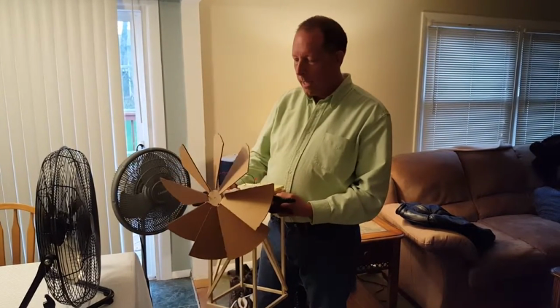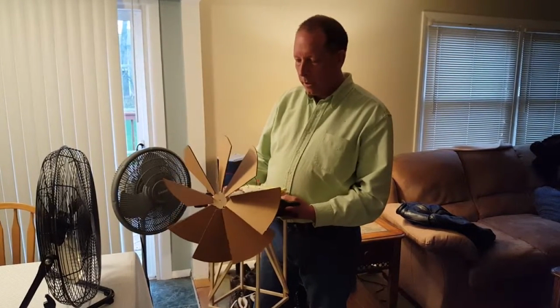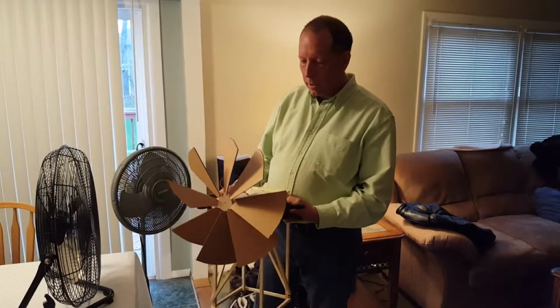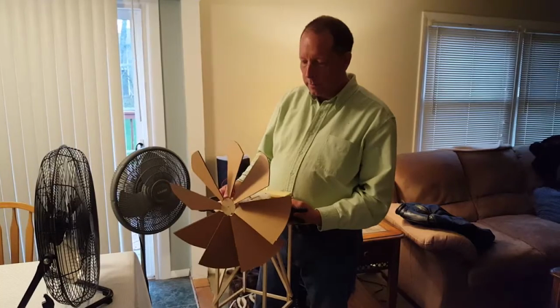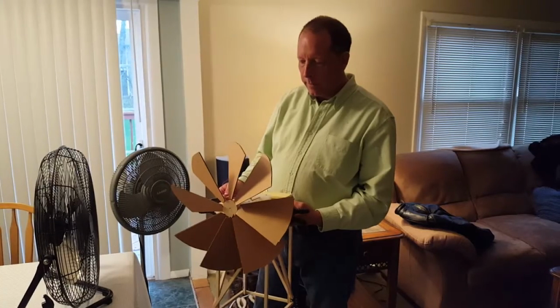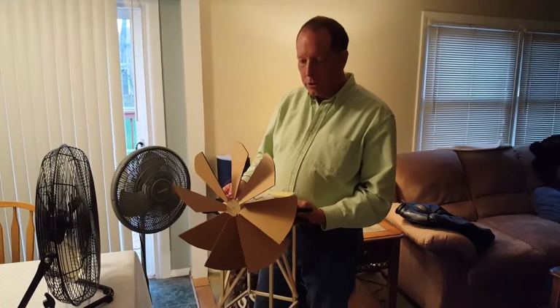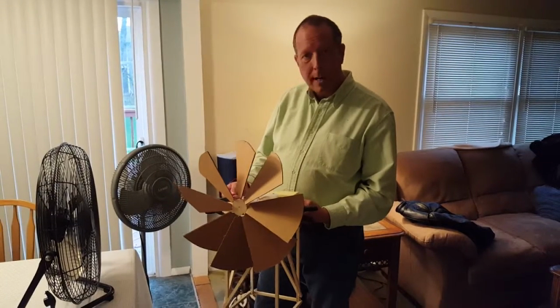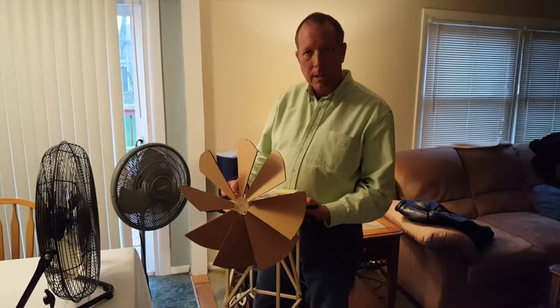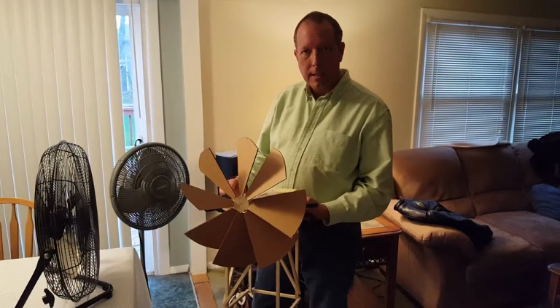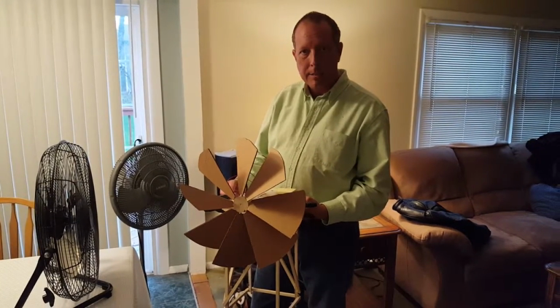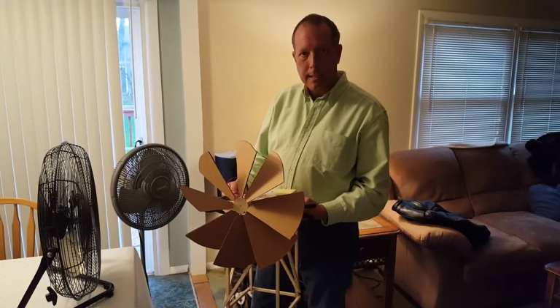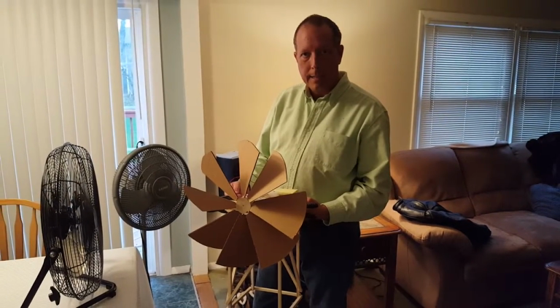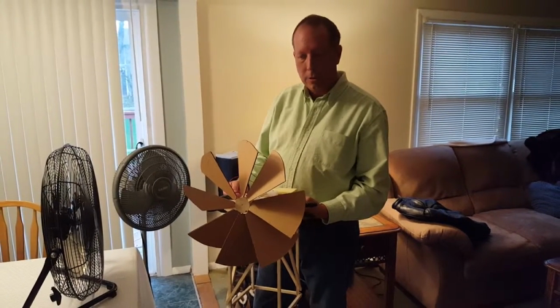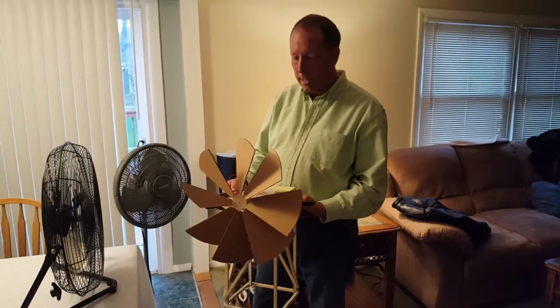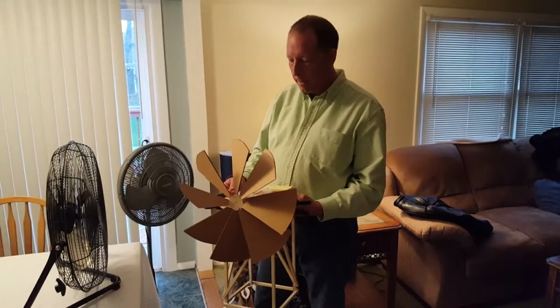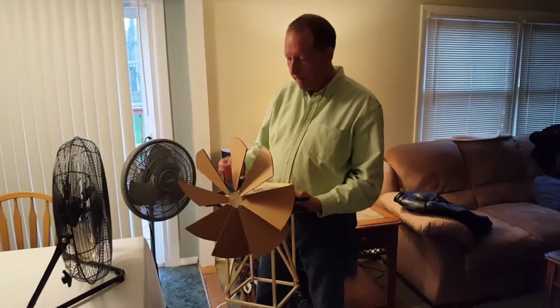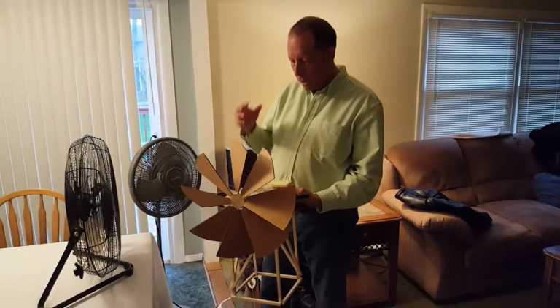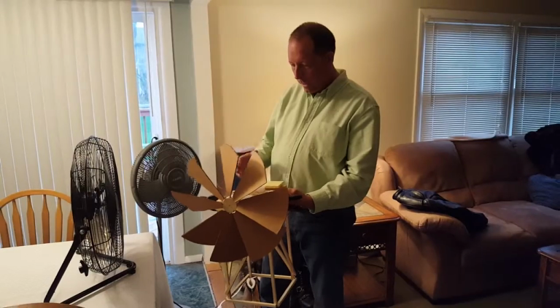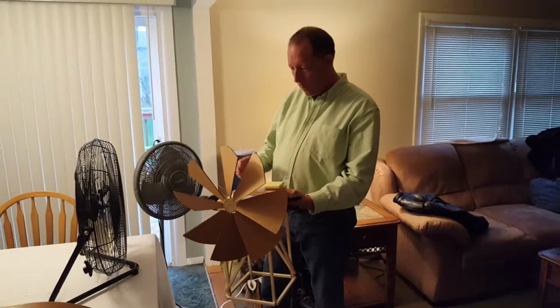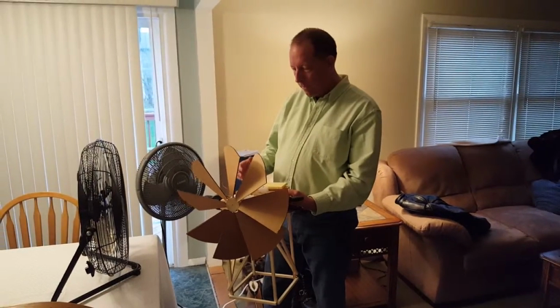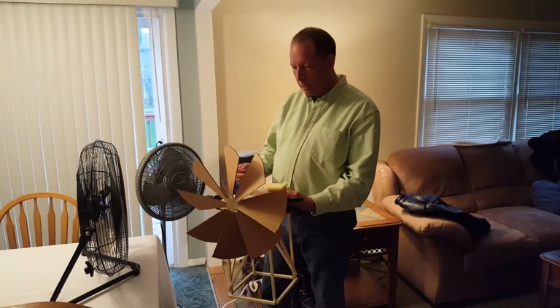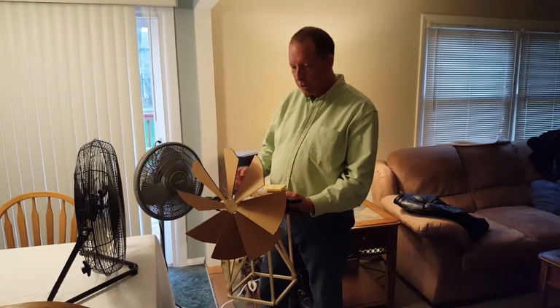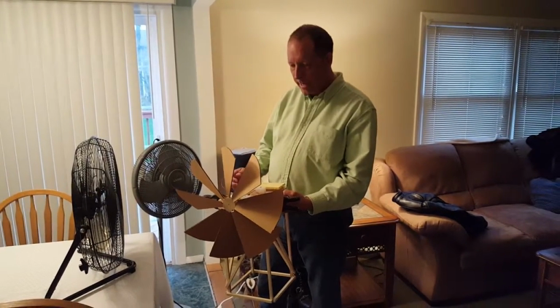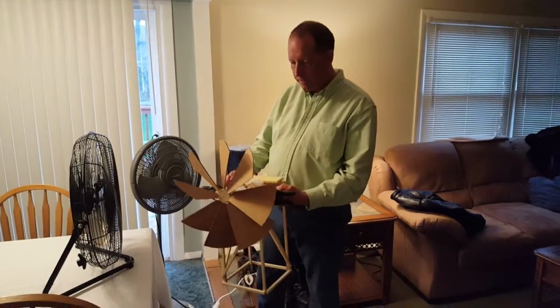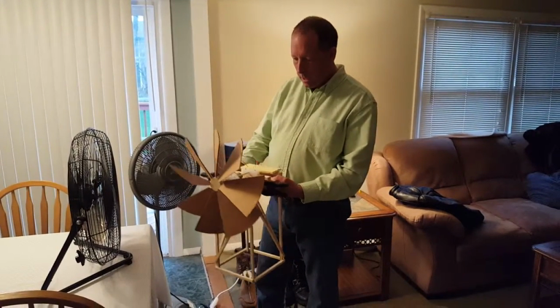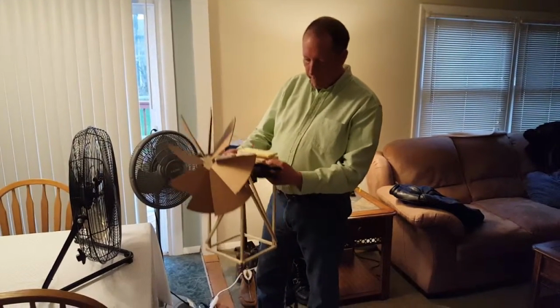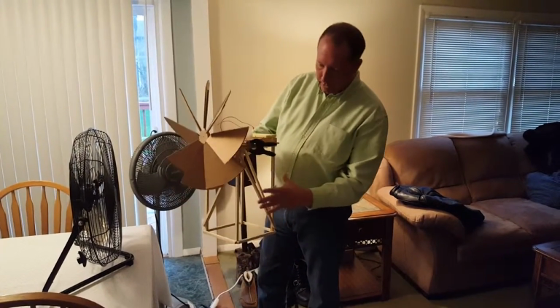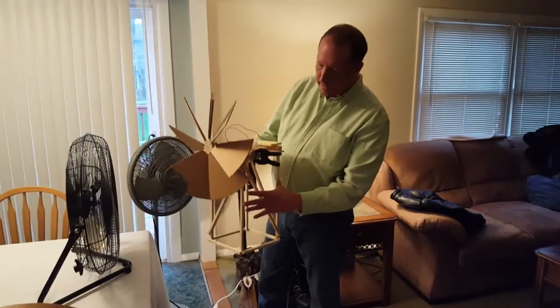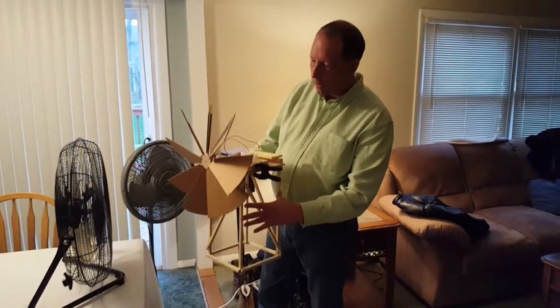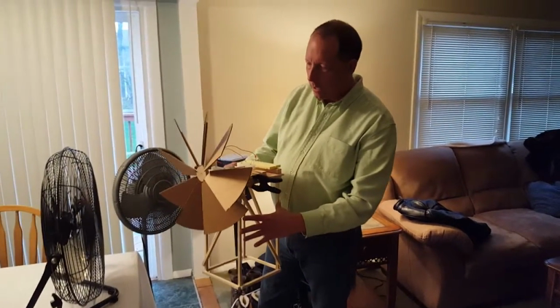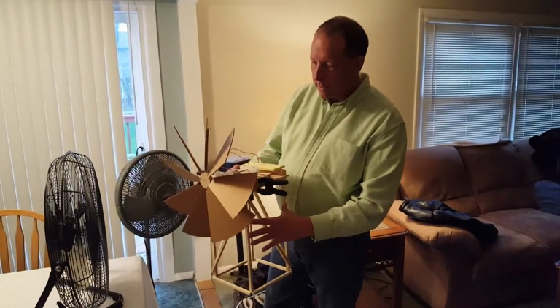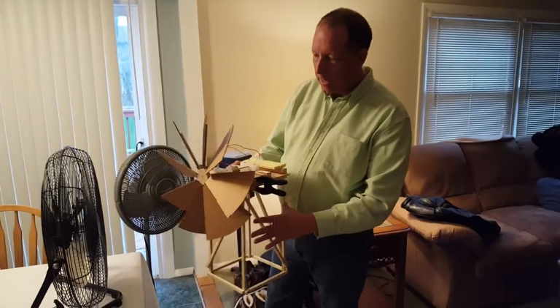There are different kits you can buy online at Amazon. I decided to go and create a windmill myself from scratch, building the tower to lift it up.